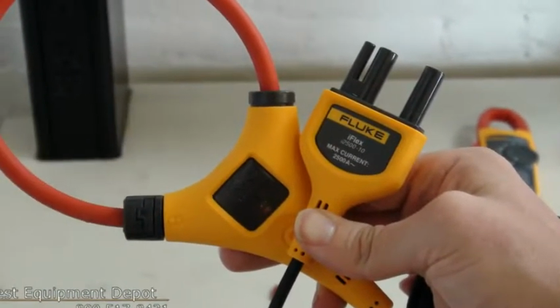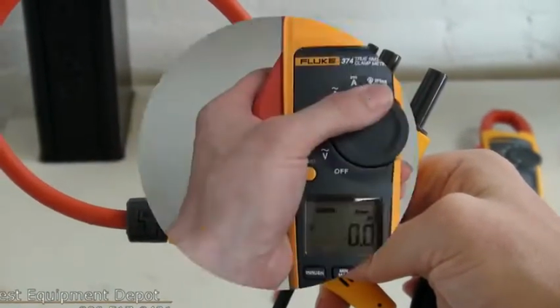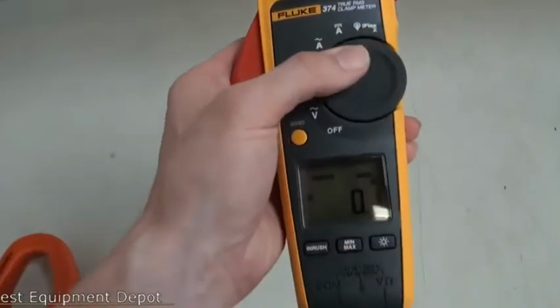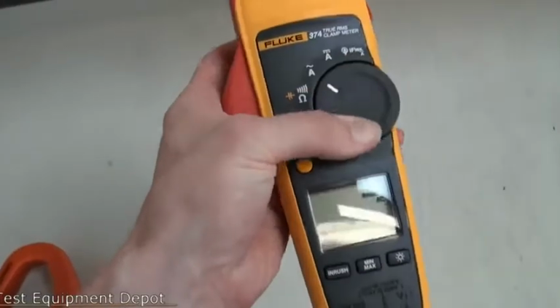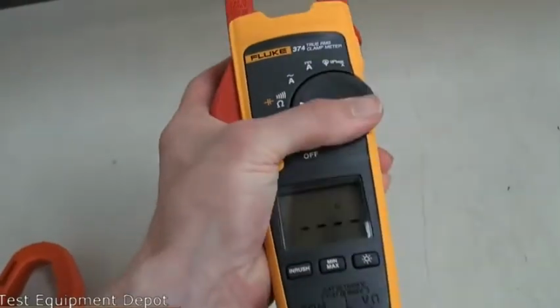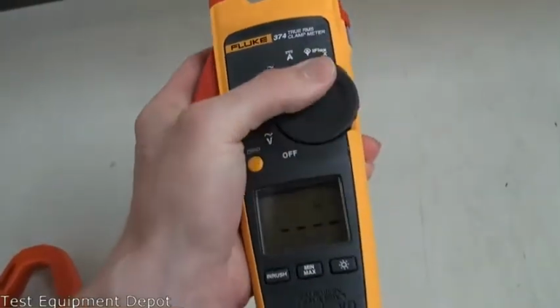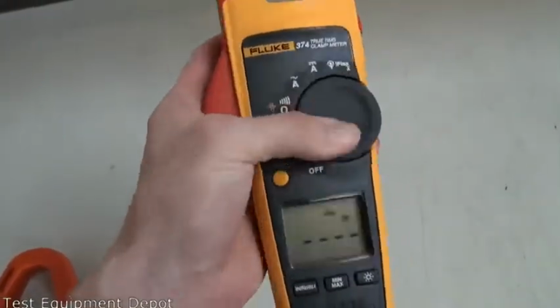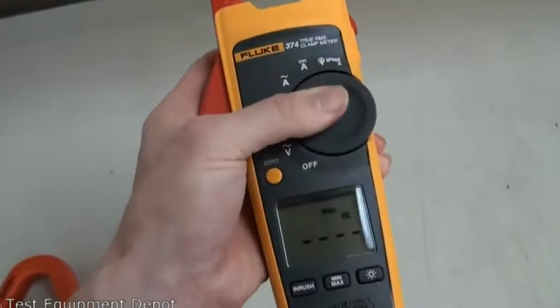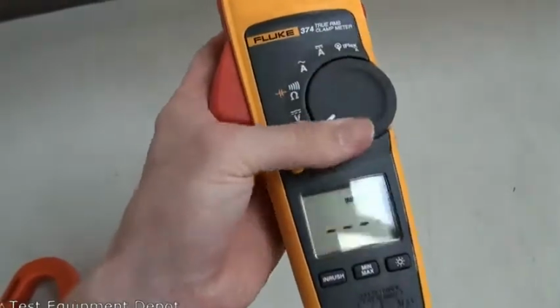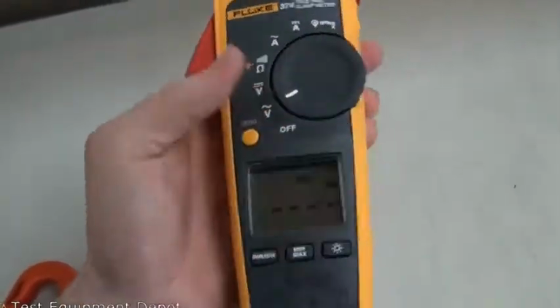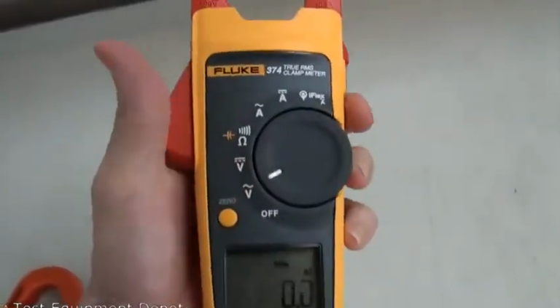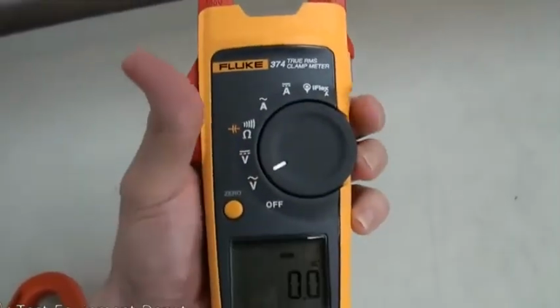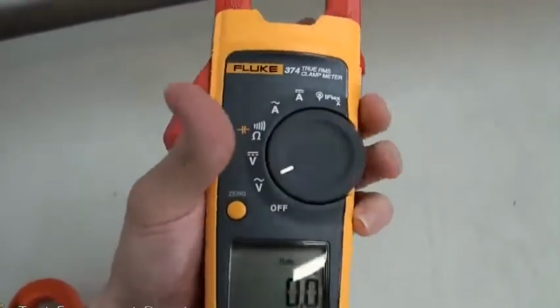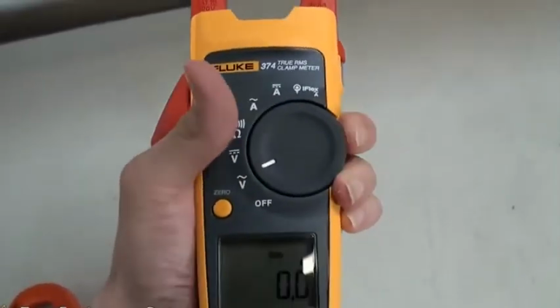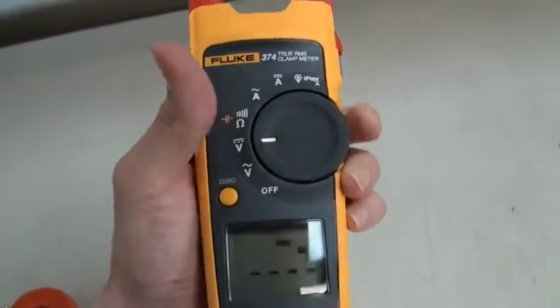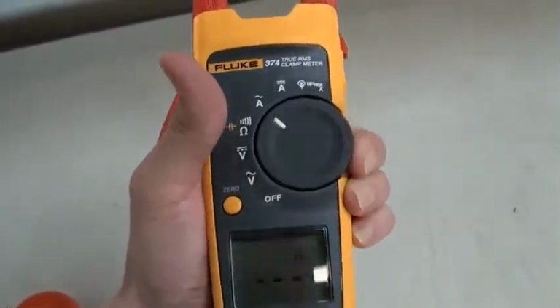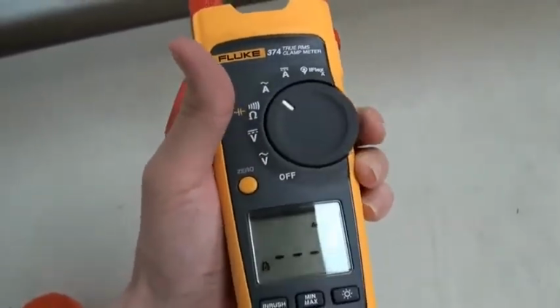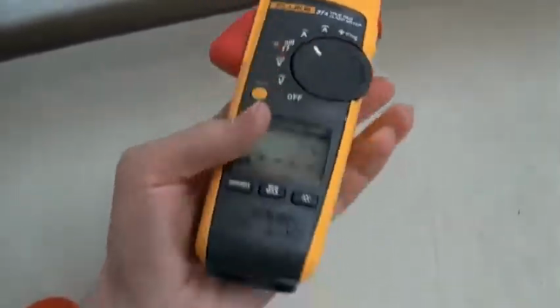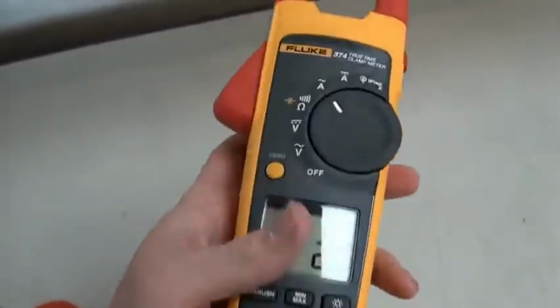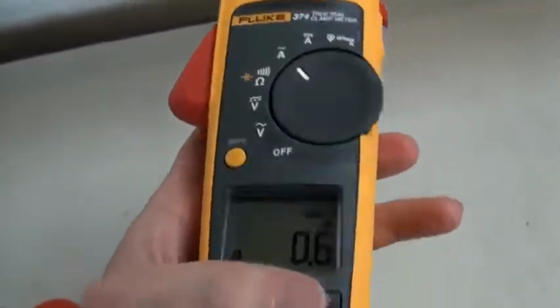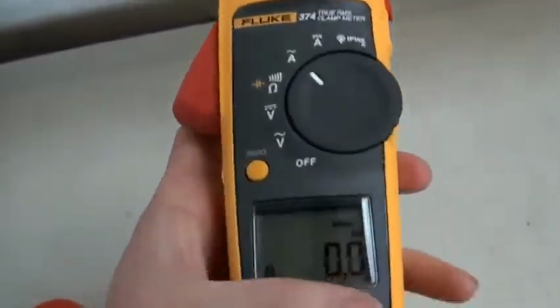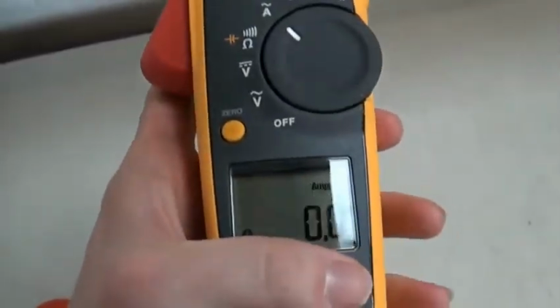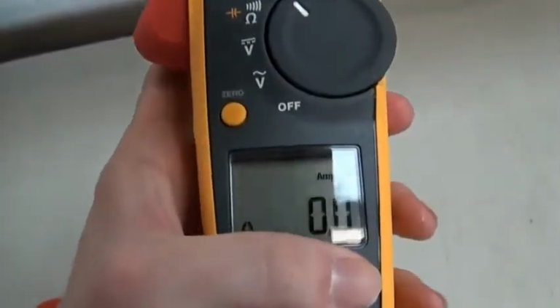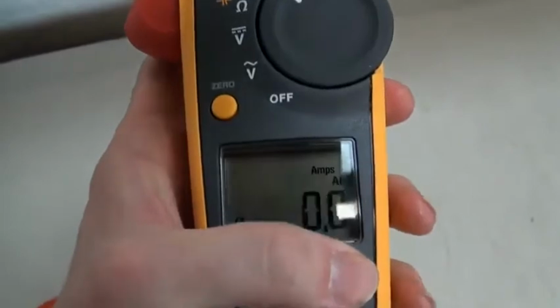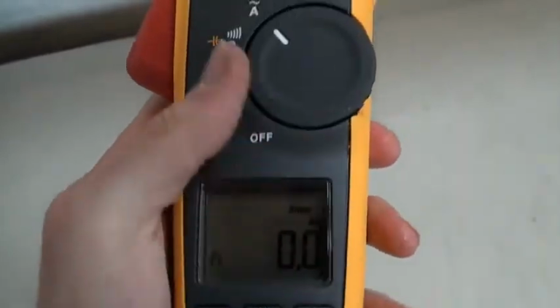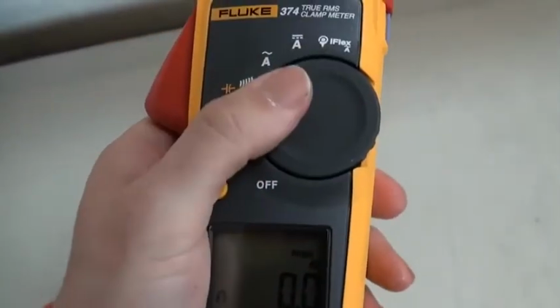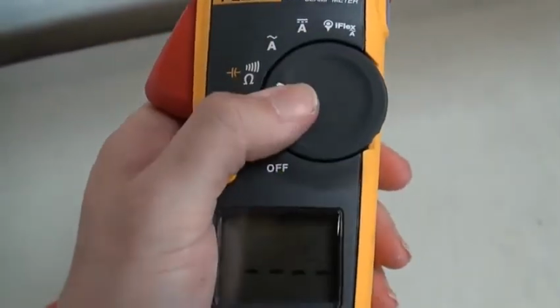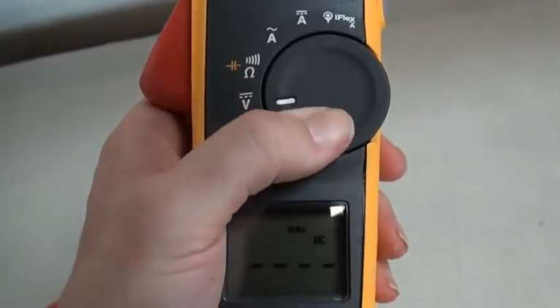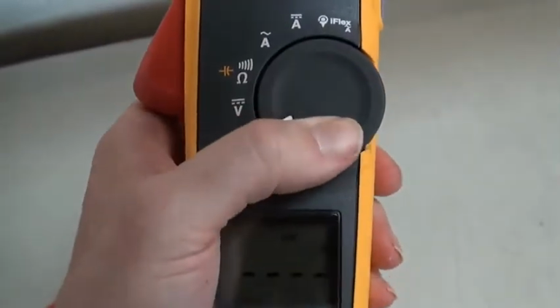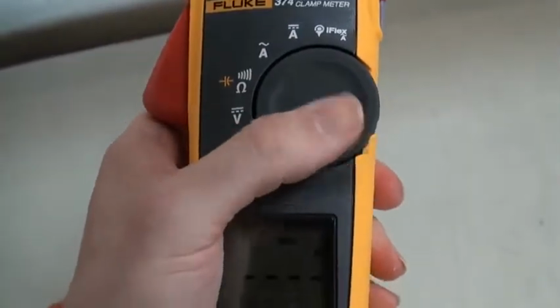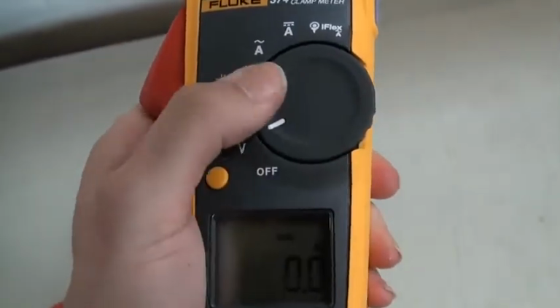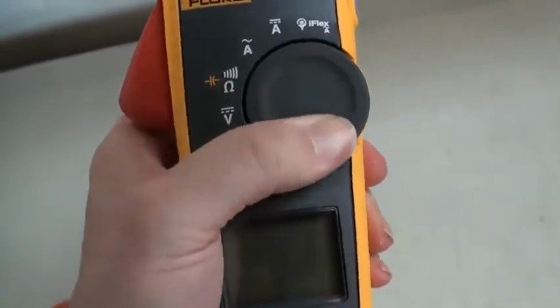This will measure up to 600 volts AC and DC. It has true RMS AC voltage and current for accurate measurements on non-linear signals.